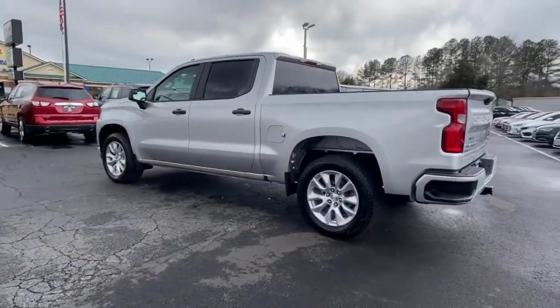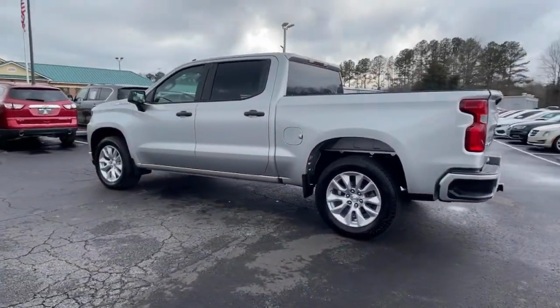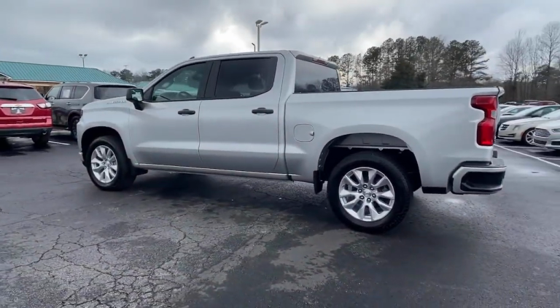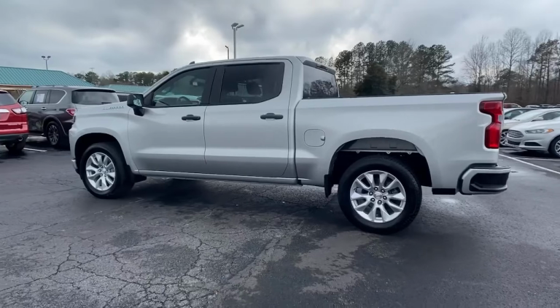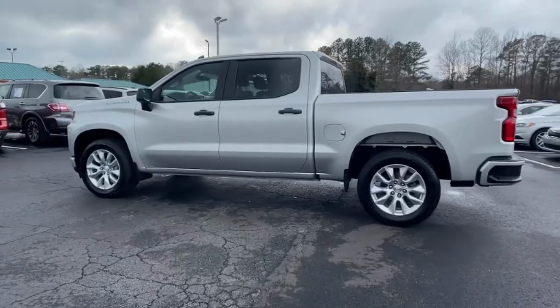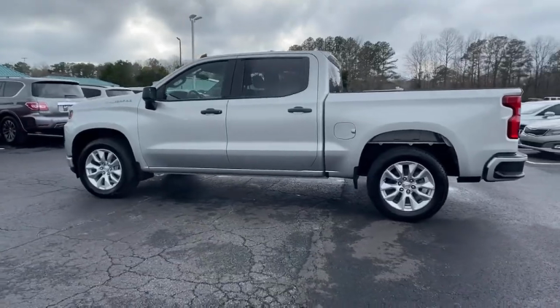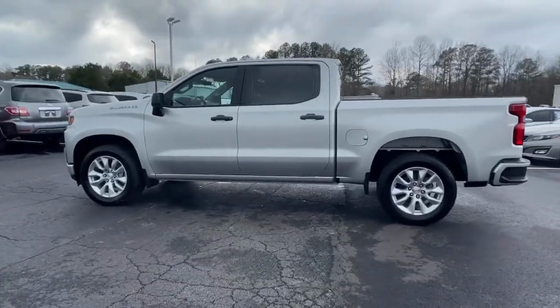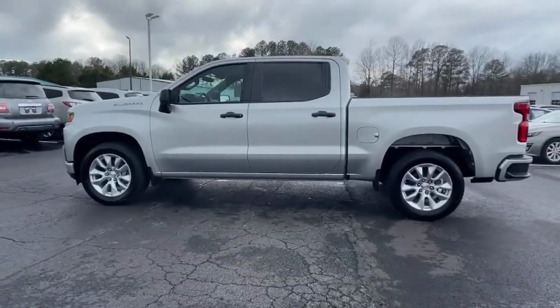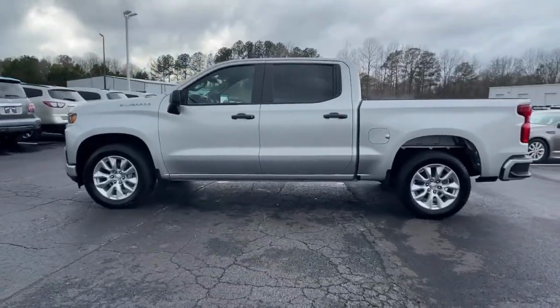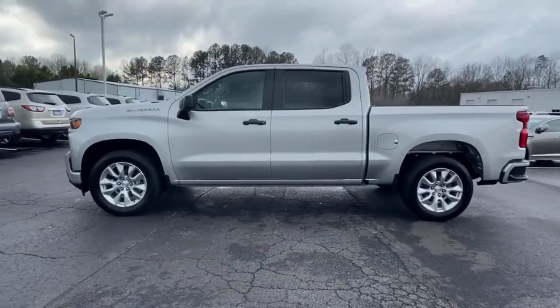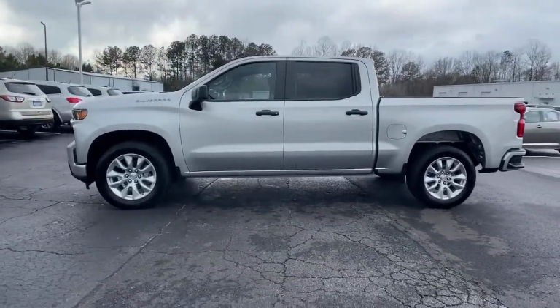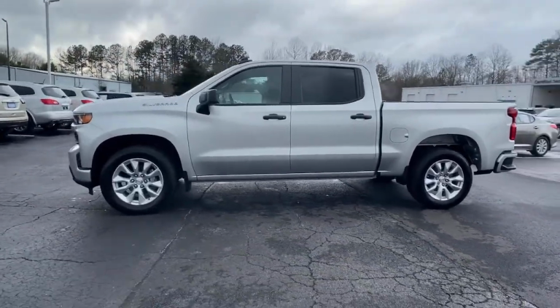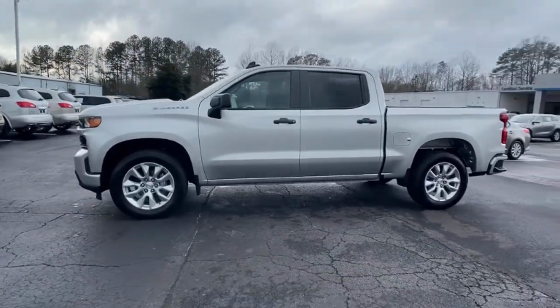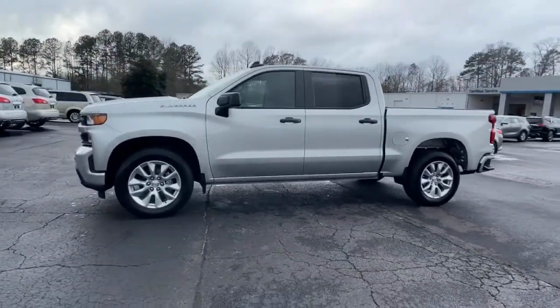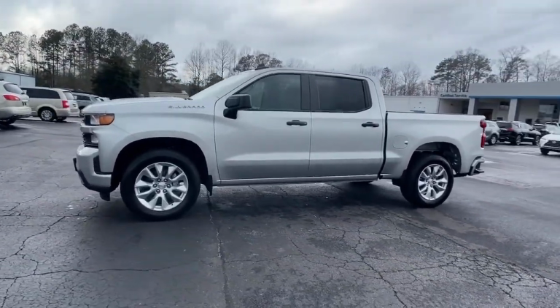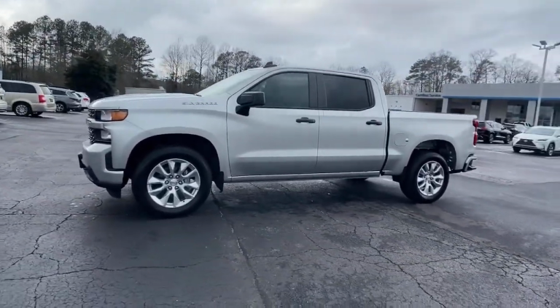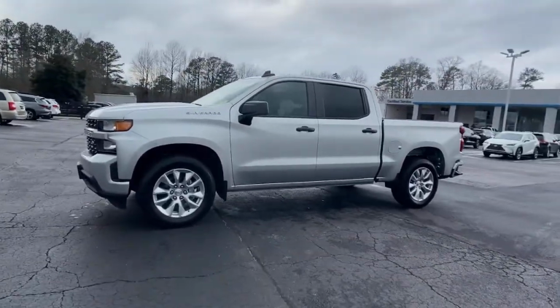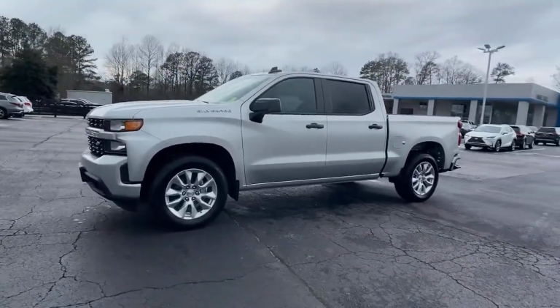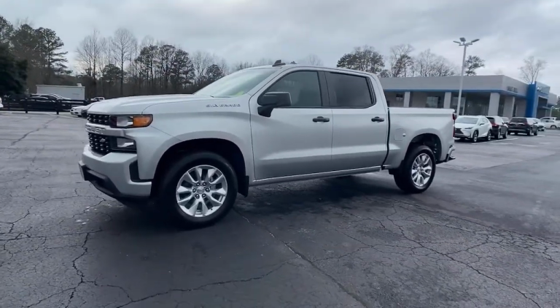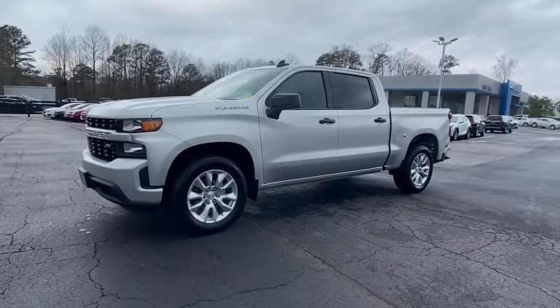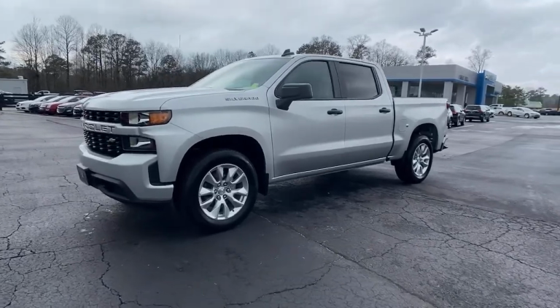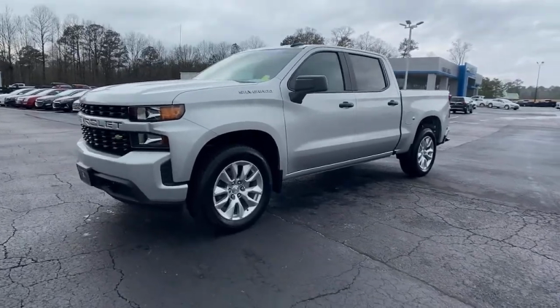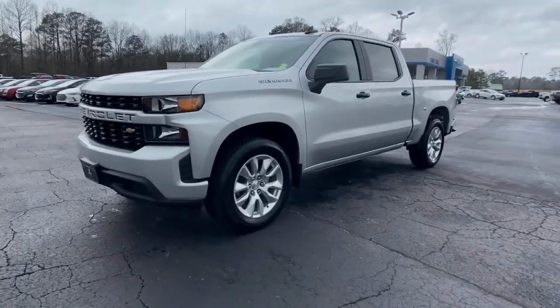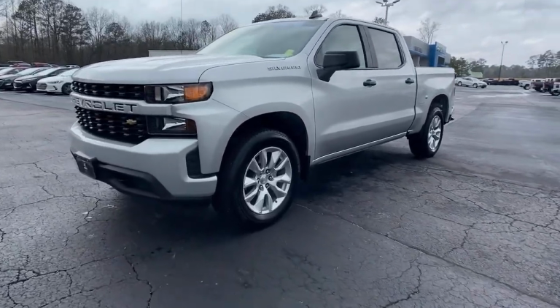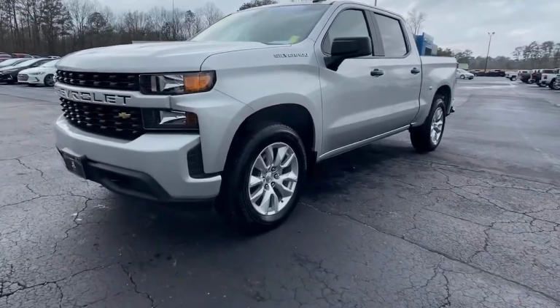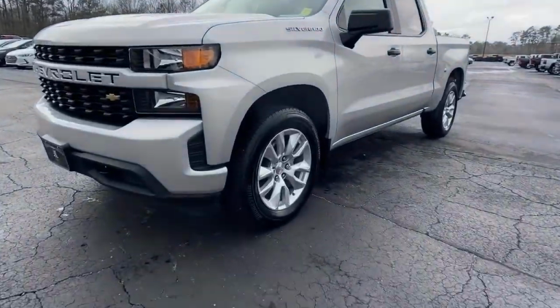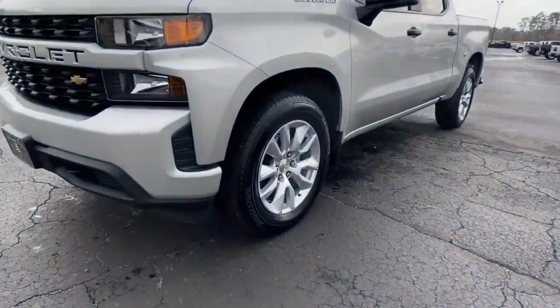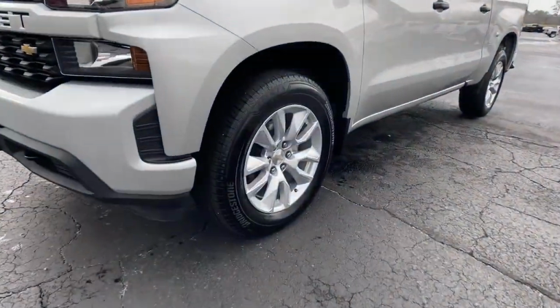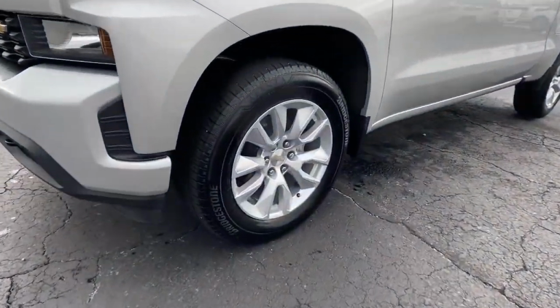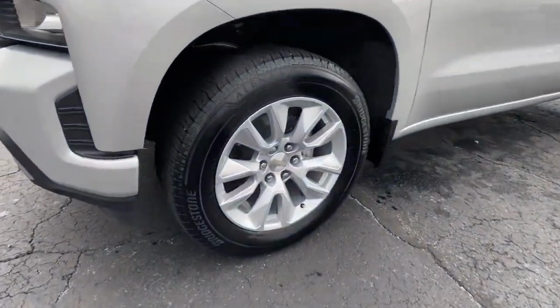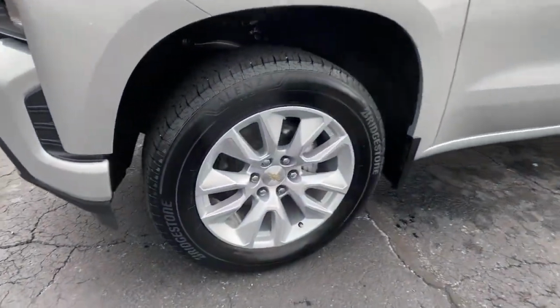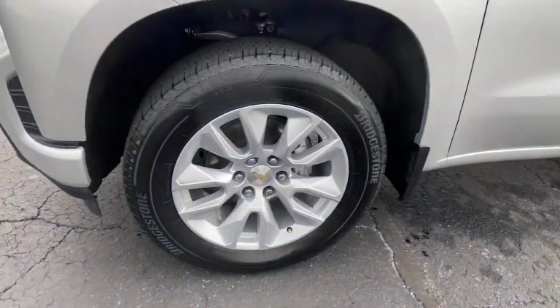These are just some of the great options this vehicle comes with: keyless entry, backup camera, heated mirrors, rear AC, aluminum wheels, and Bluetooth connection.